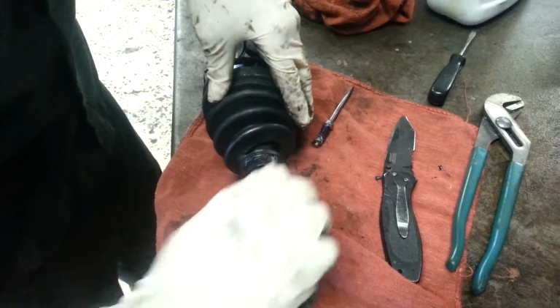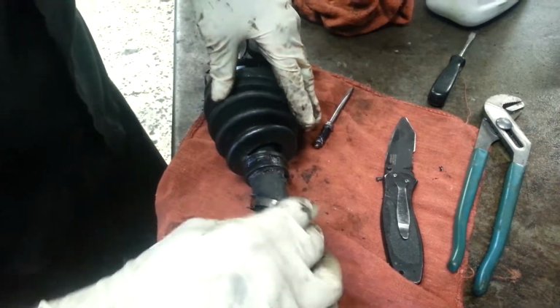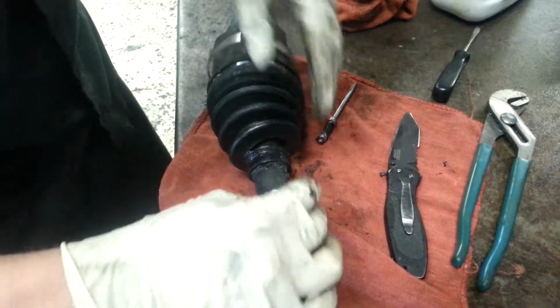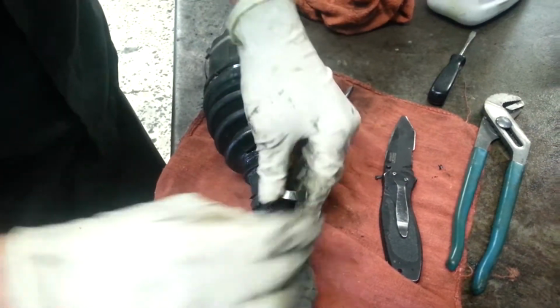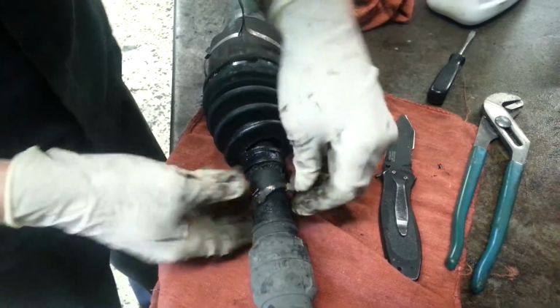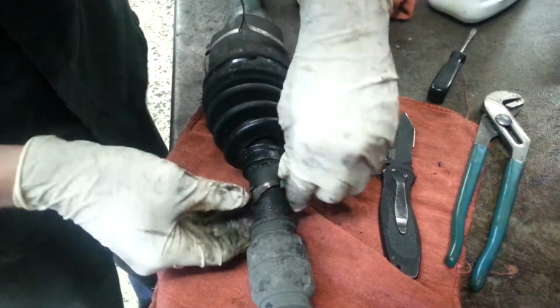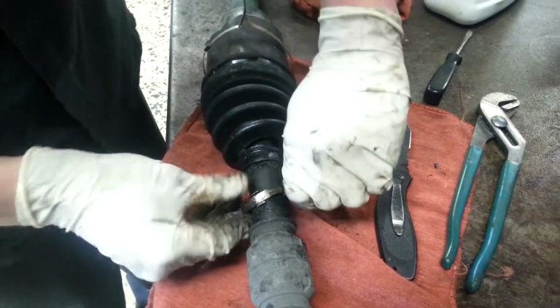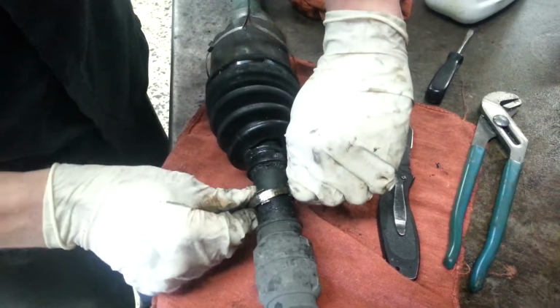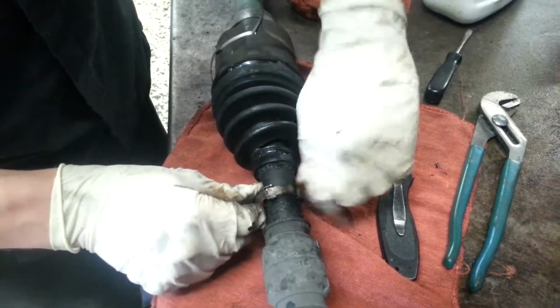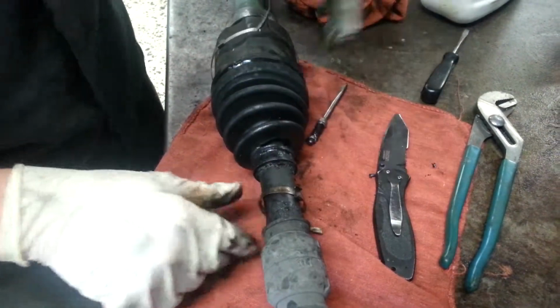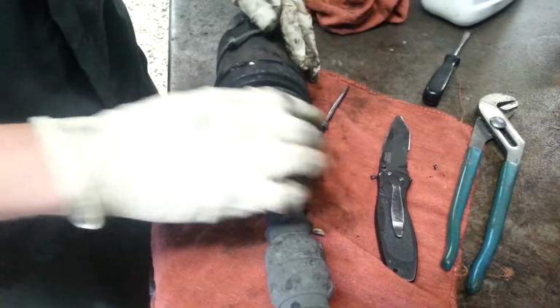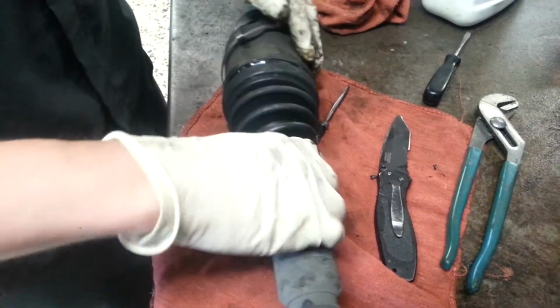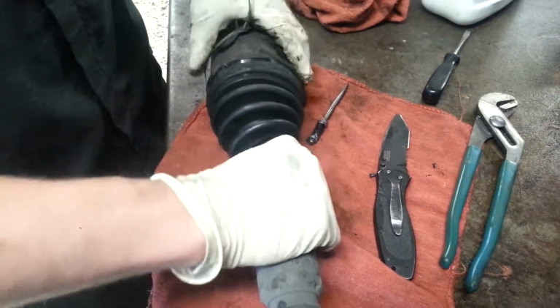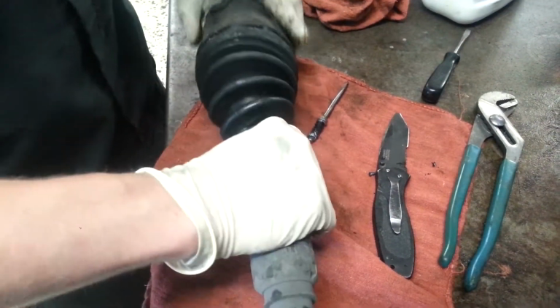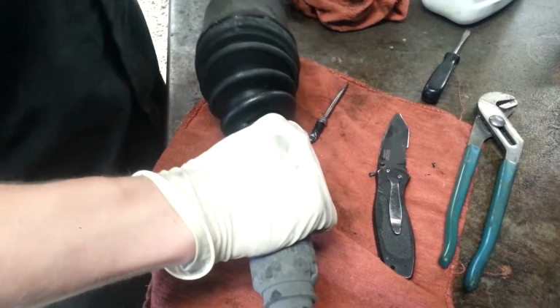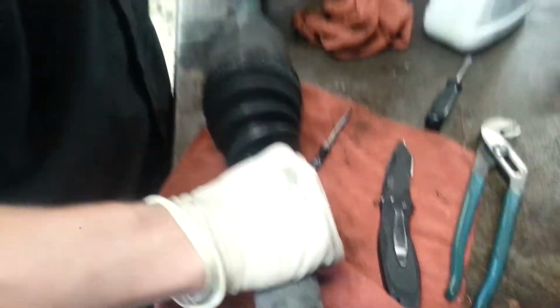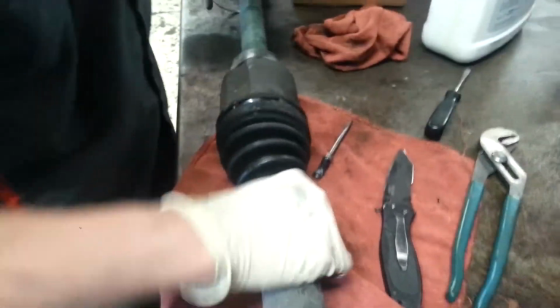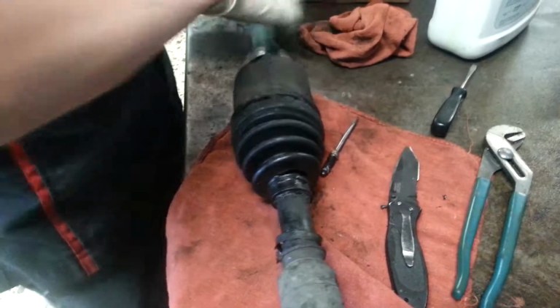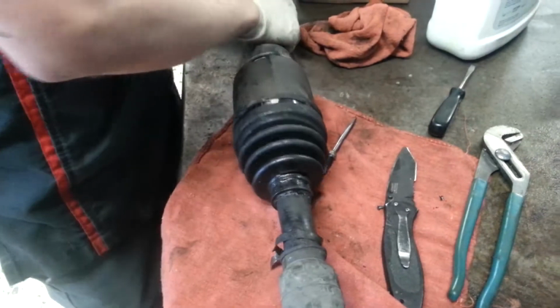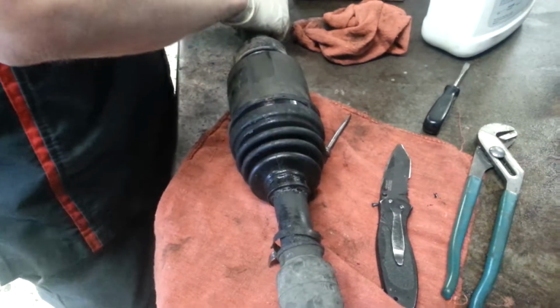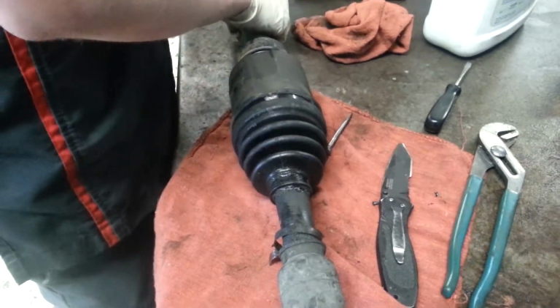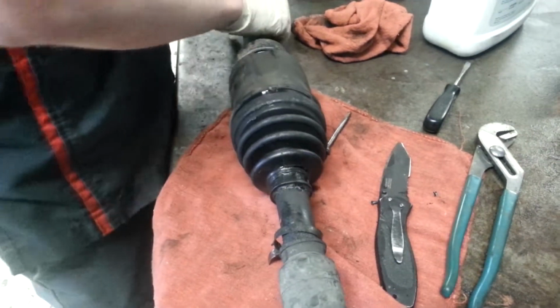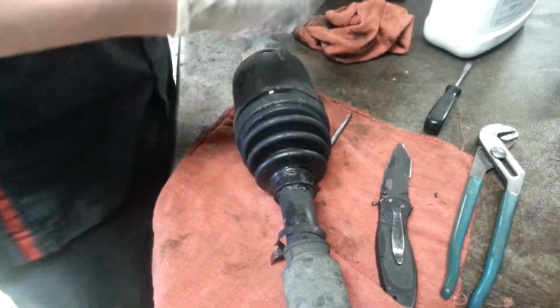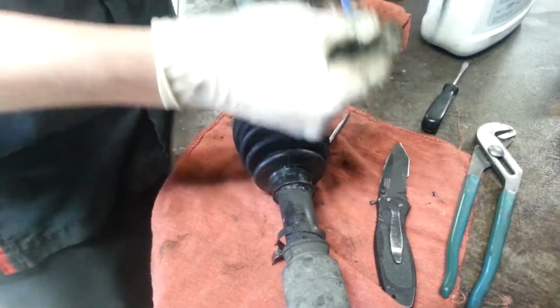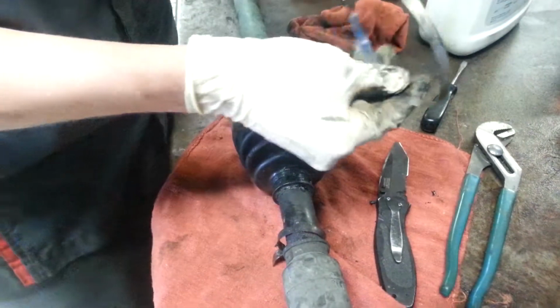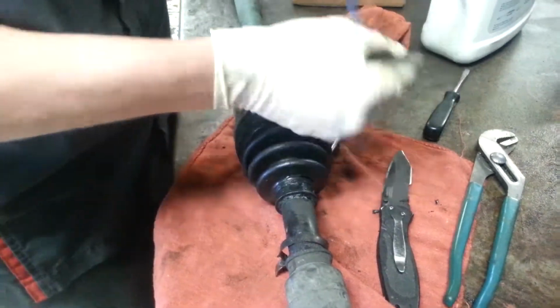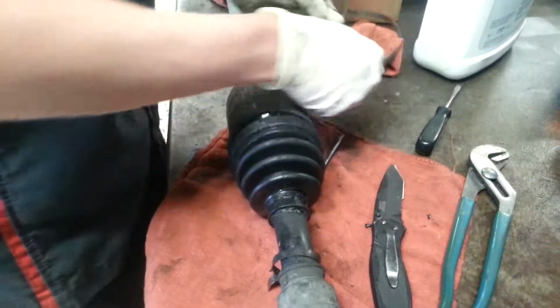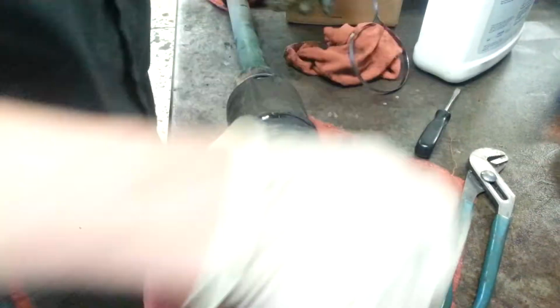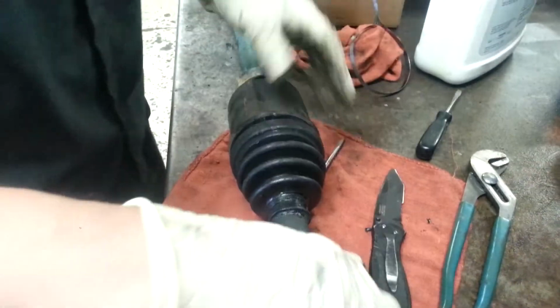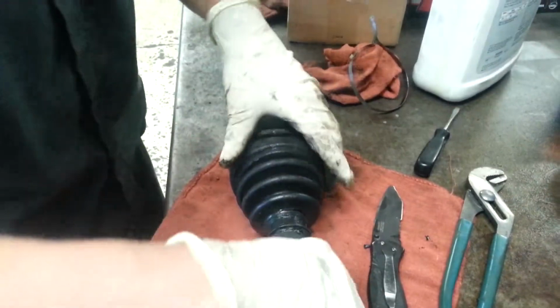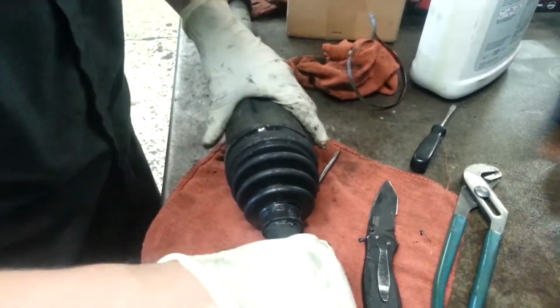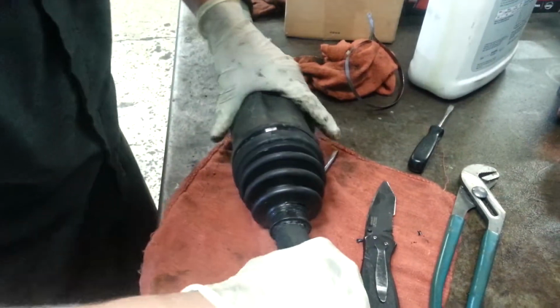You want to try and save these in case you really mess up, because getting another set of these is damn near impossible. So you want to try and save them. Keep the lighter.